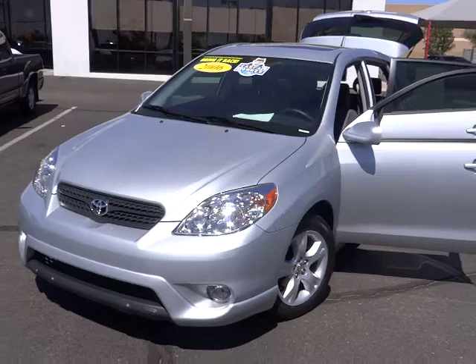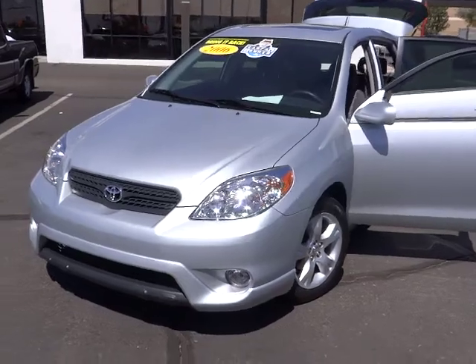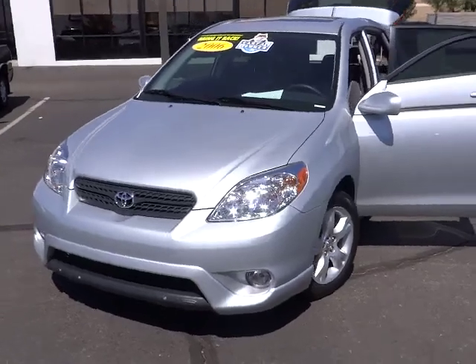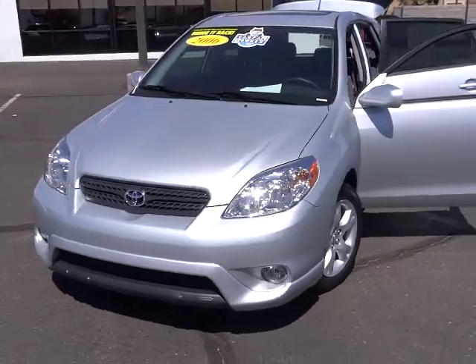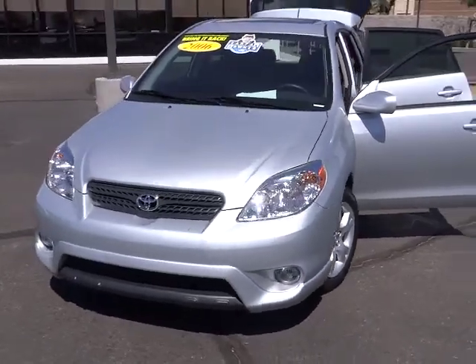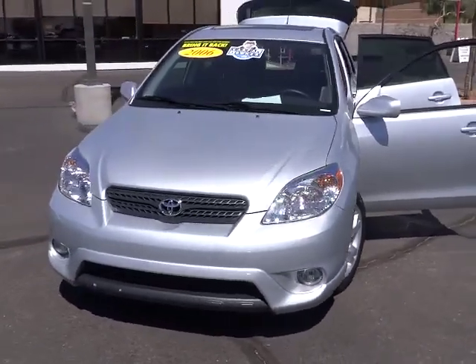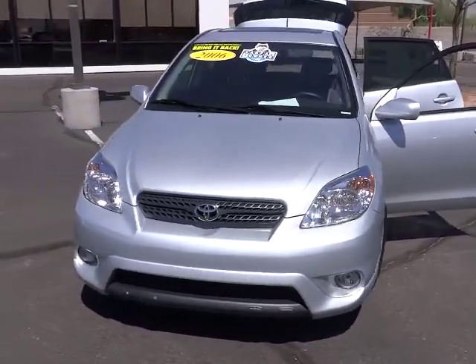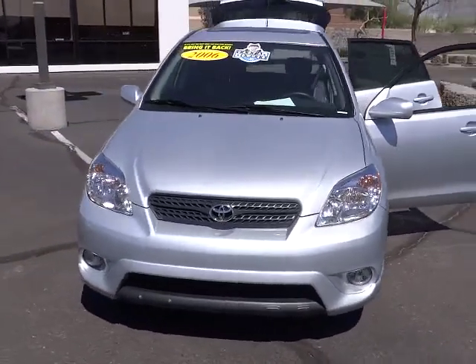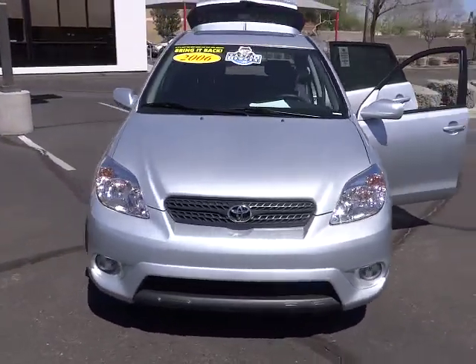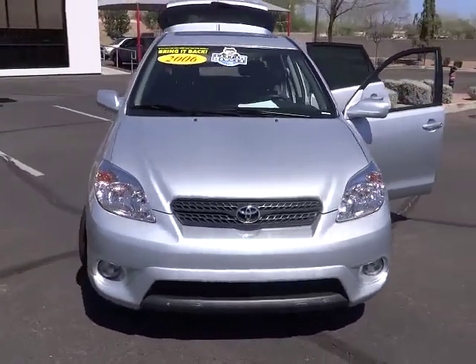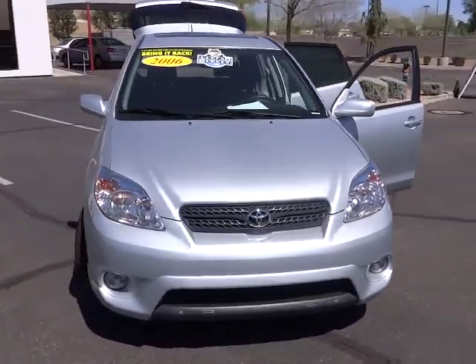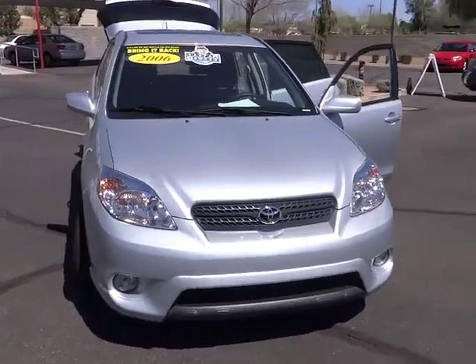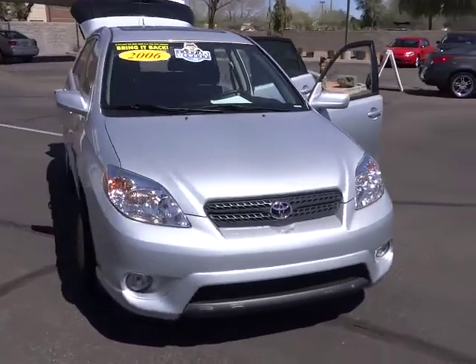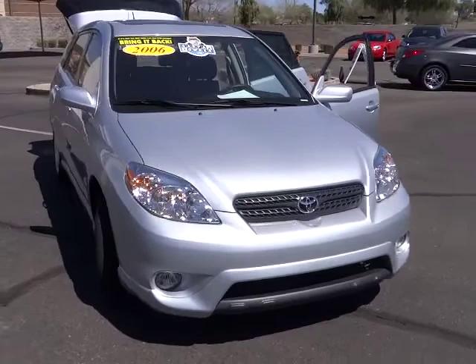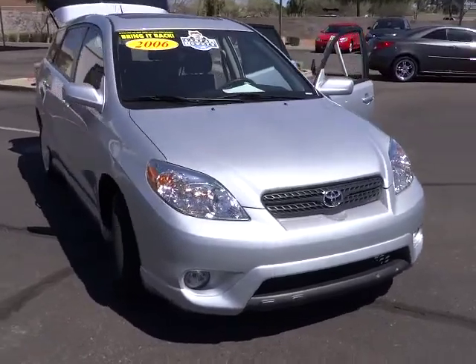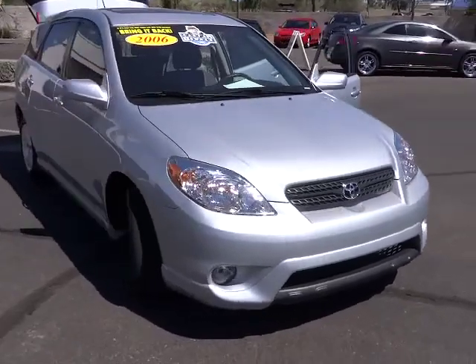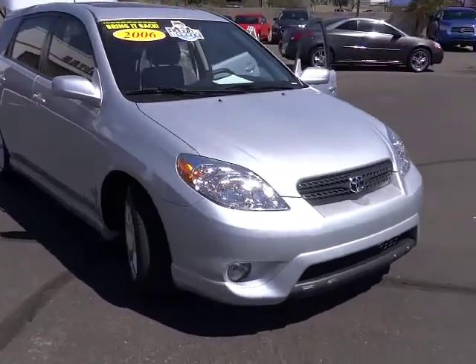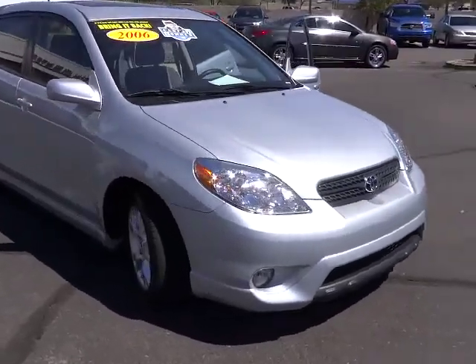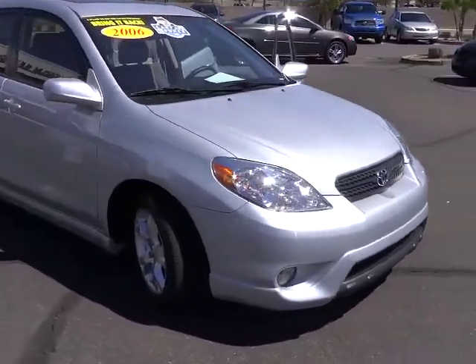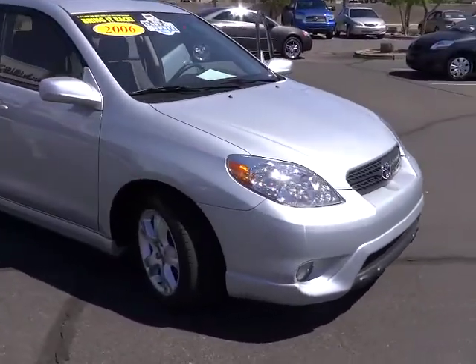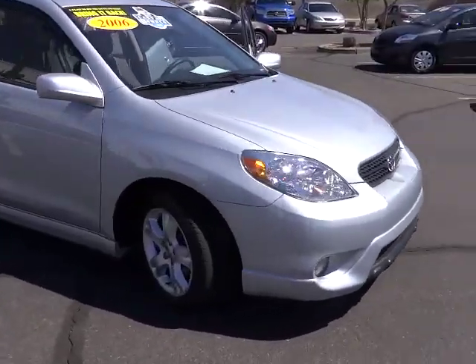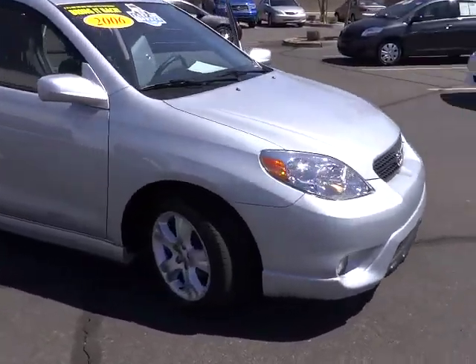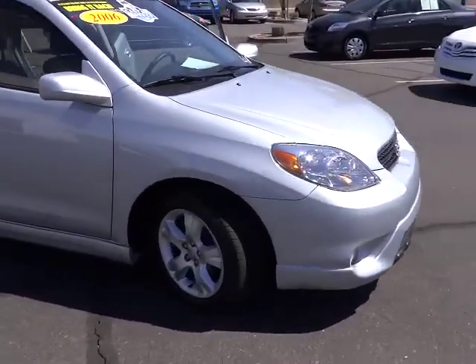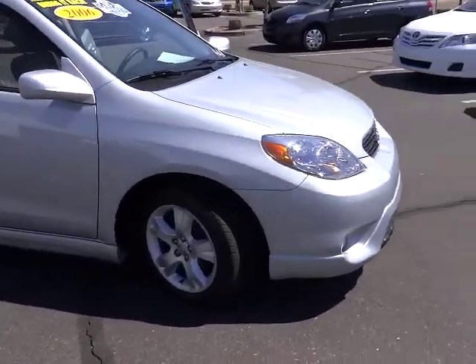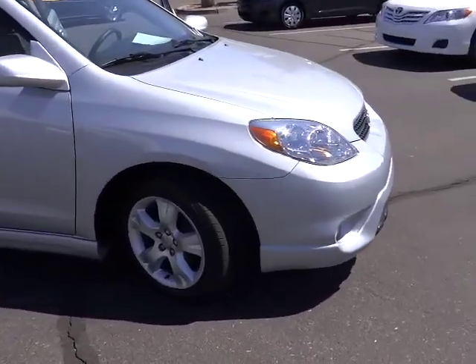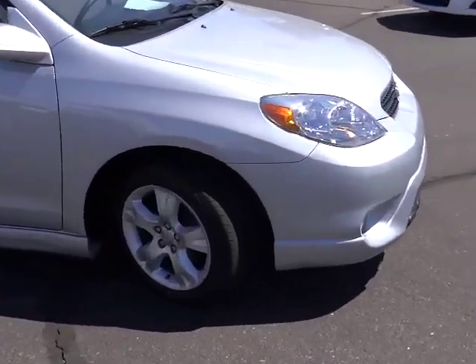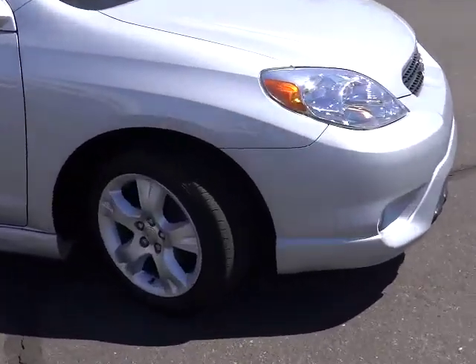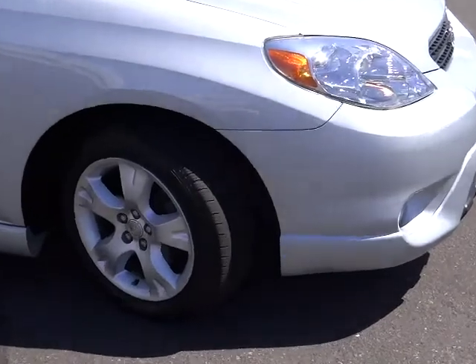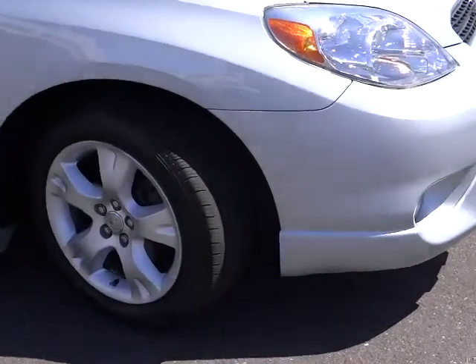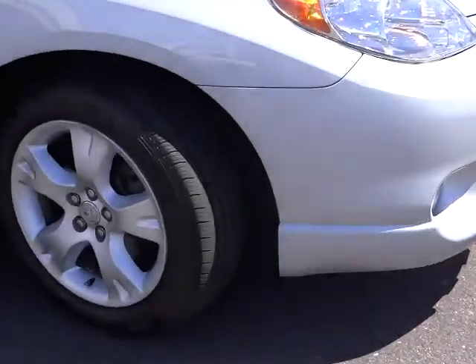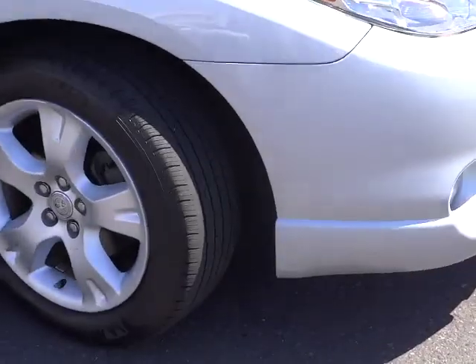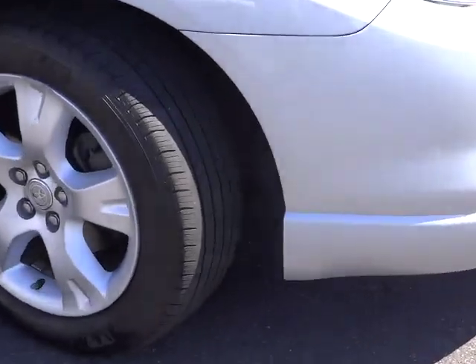2006 Matrix. Fuel efficient and practical, the Toyota Matrix boasts a cavernous 48.9 cubic feet of cargo space and convenient anti-slip rubber strips in the cargo floor.